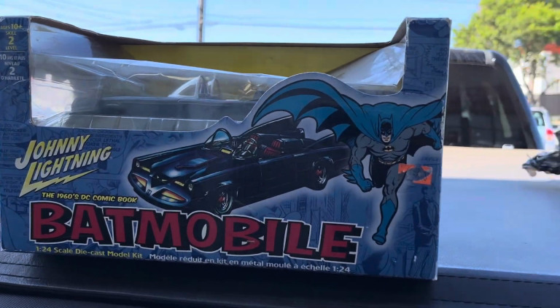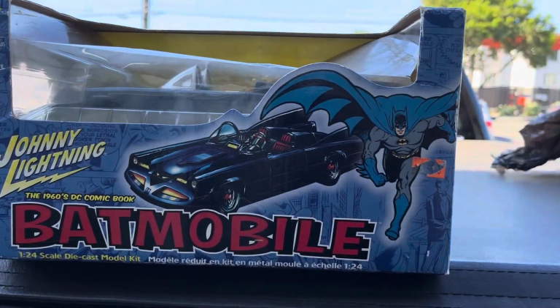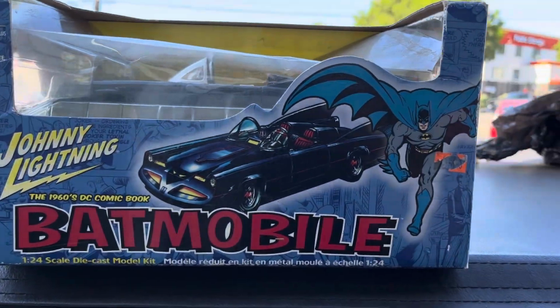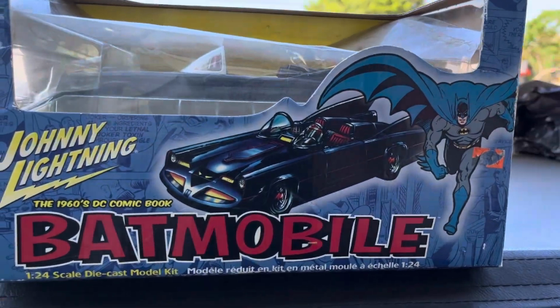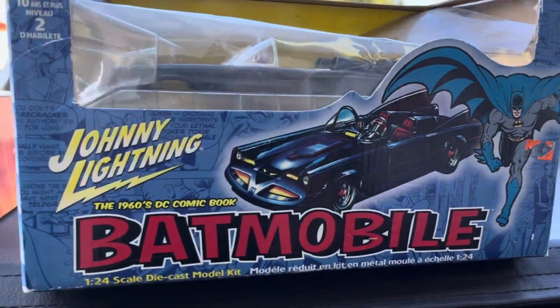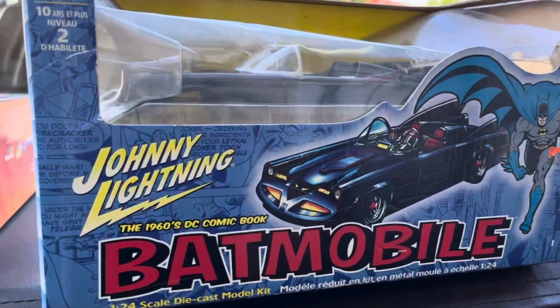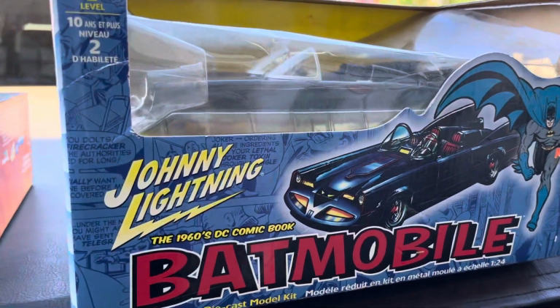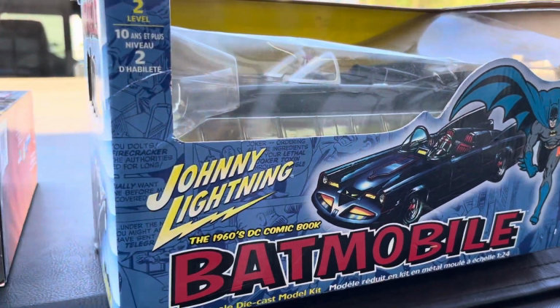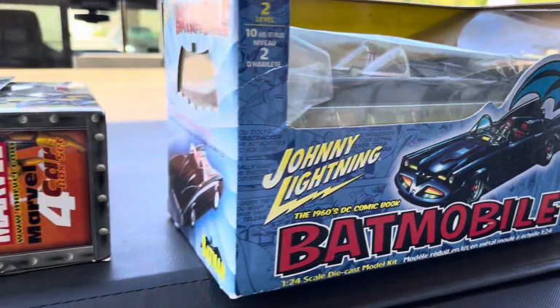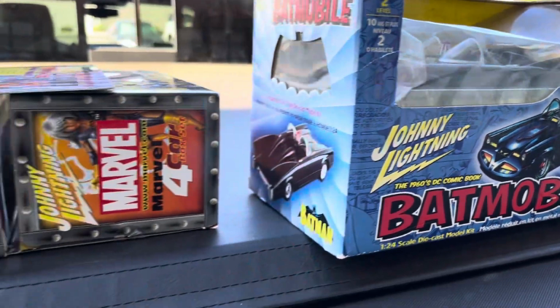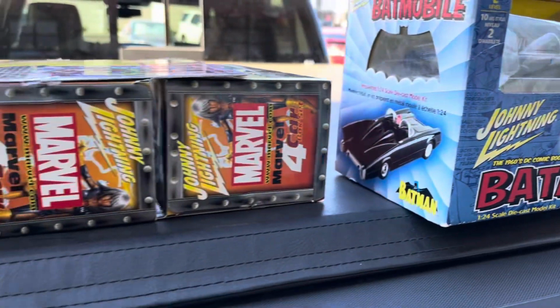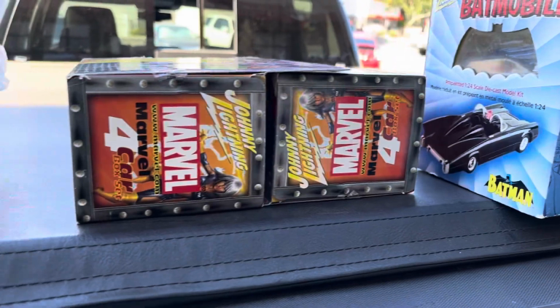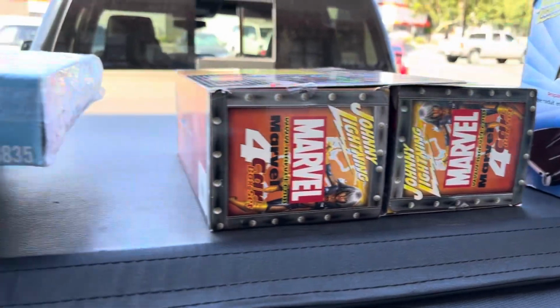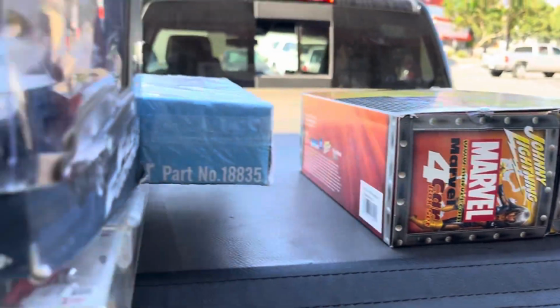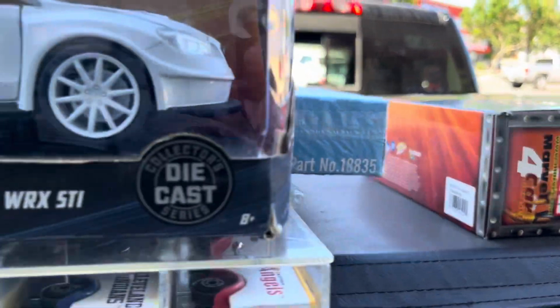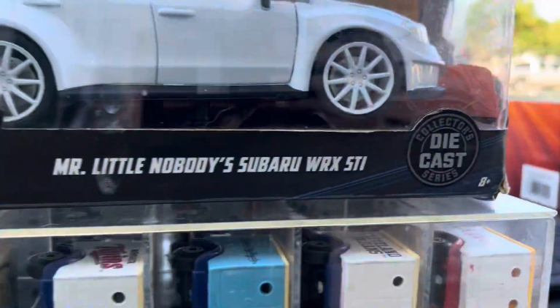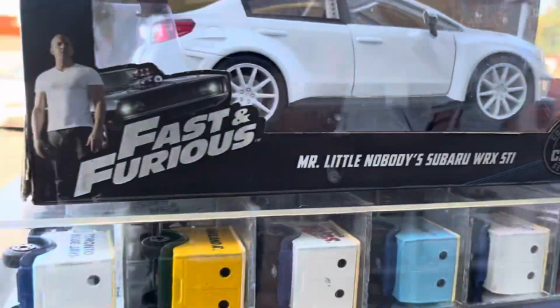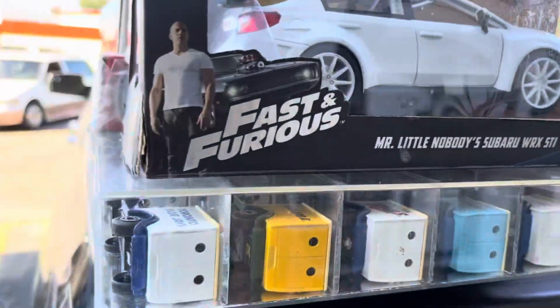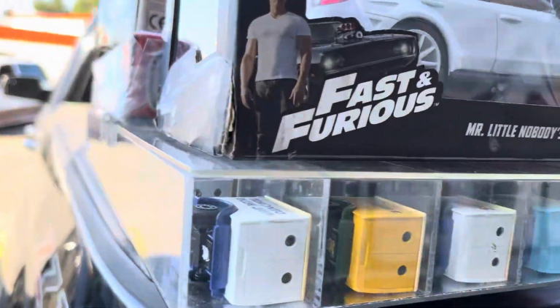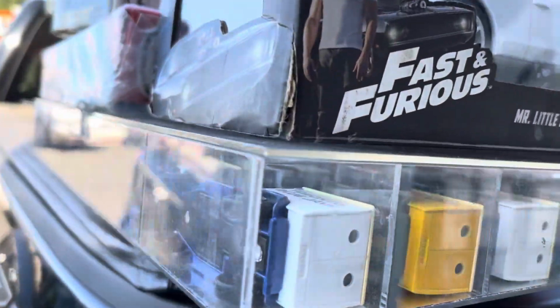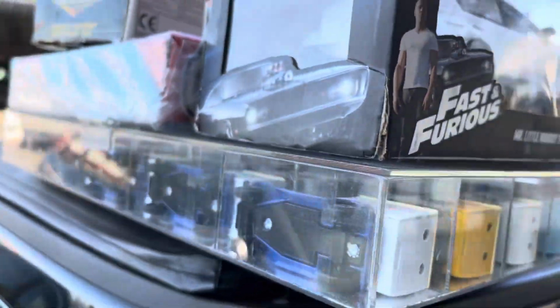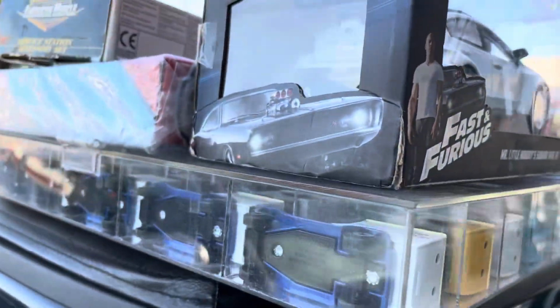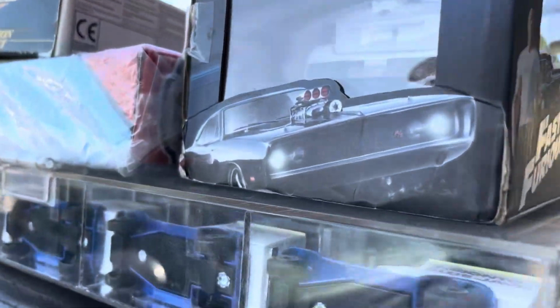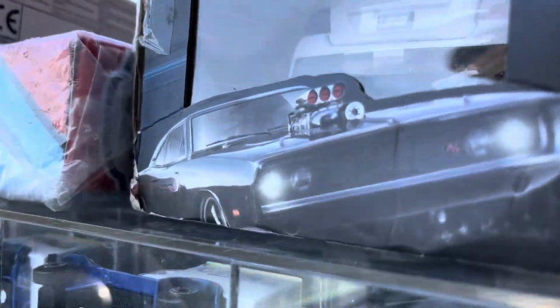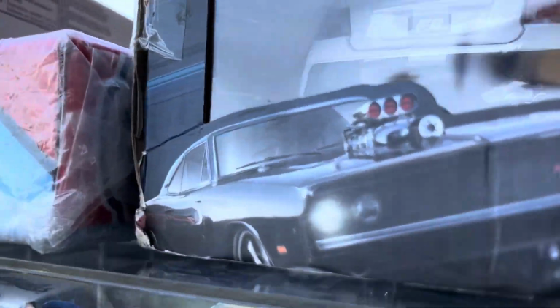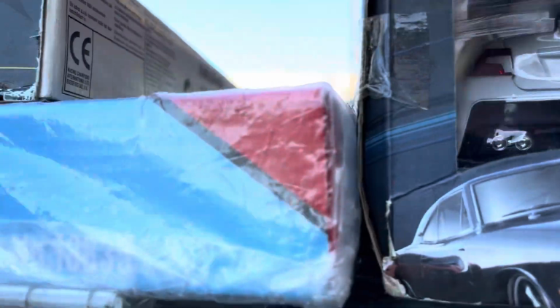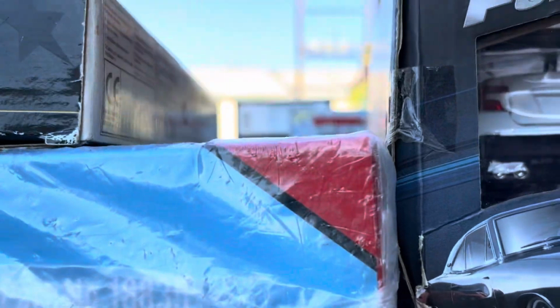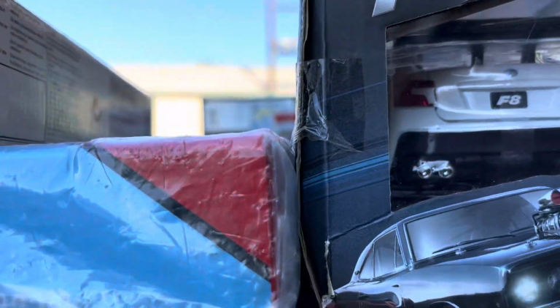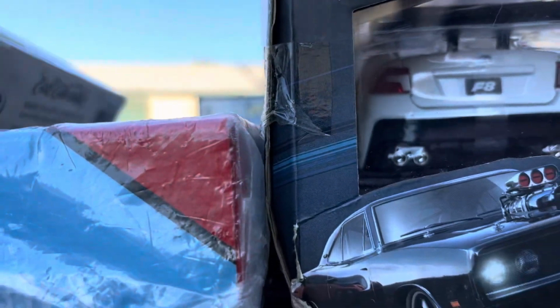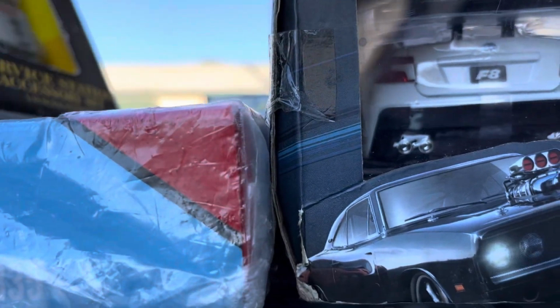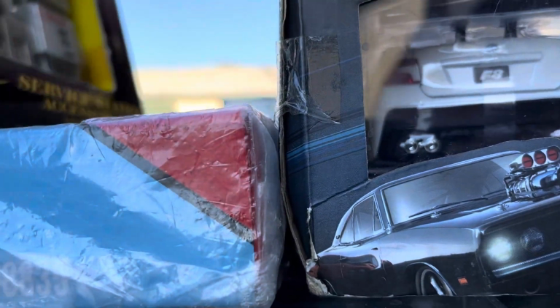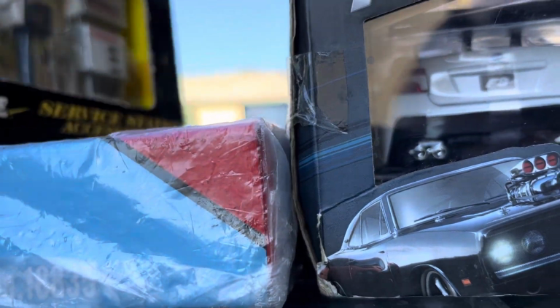Welcome back again to Playlist Collectibles, guys, from Whittier, California. Today is another beautiful day in Santa California. It's Monday, August 29, 2022.